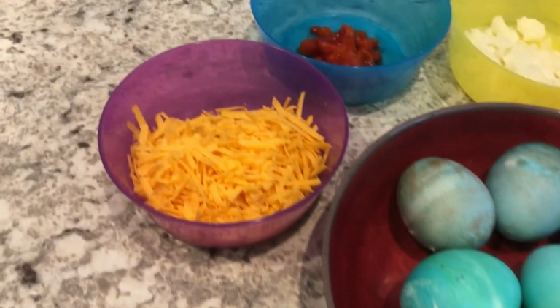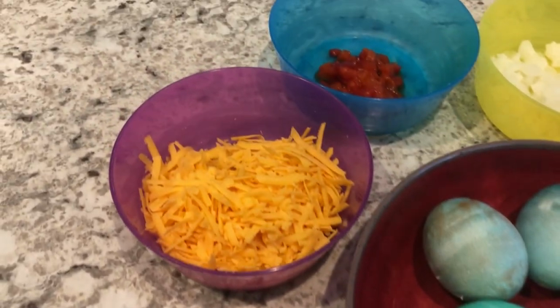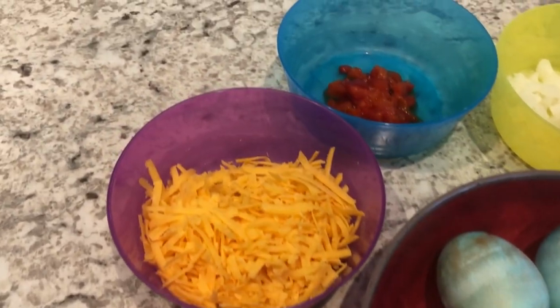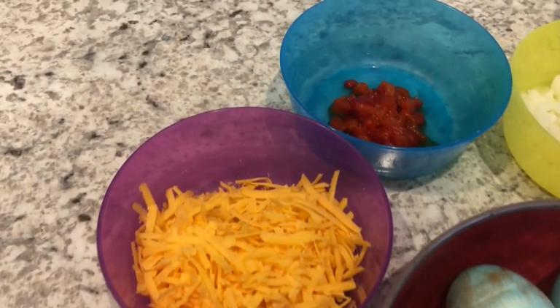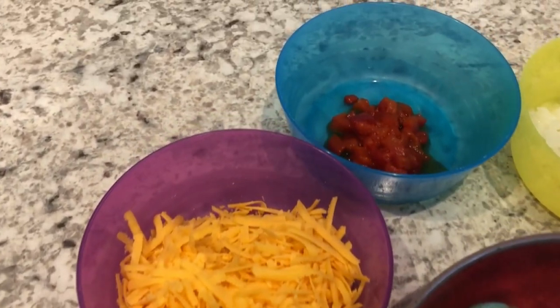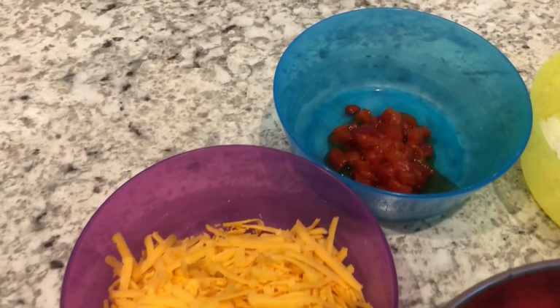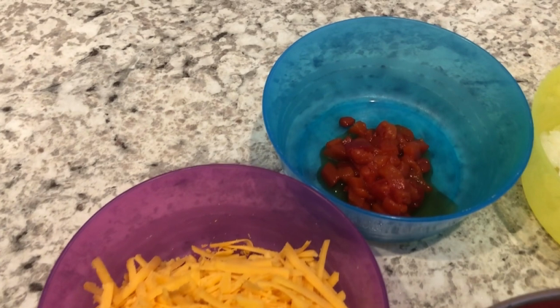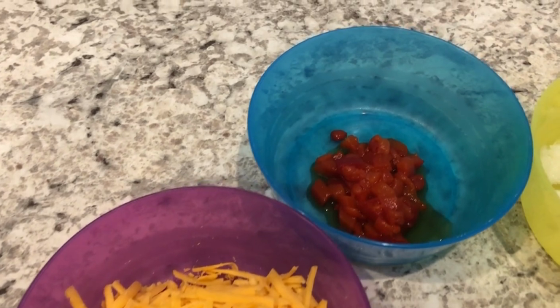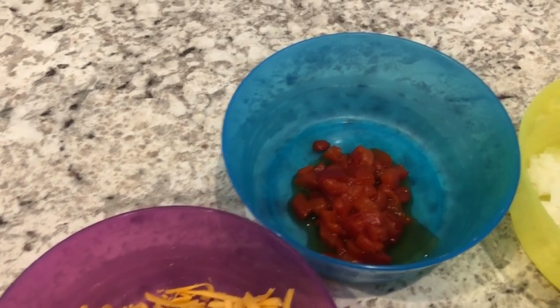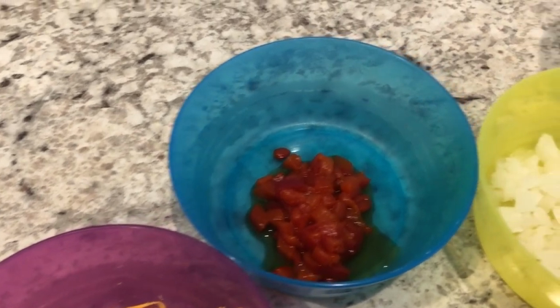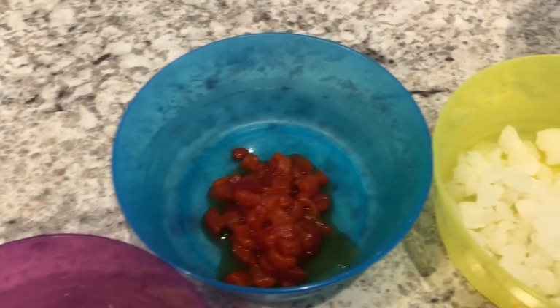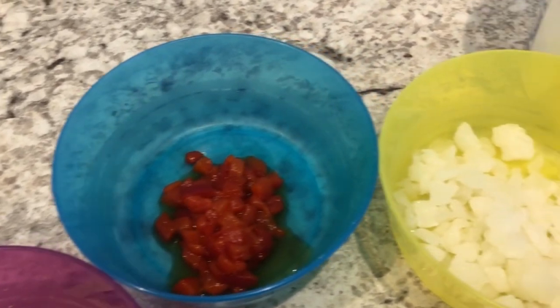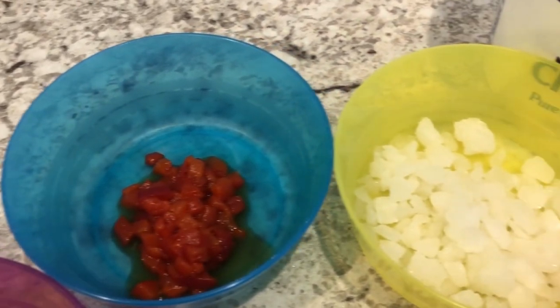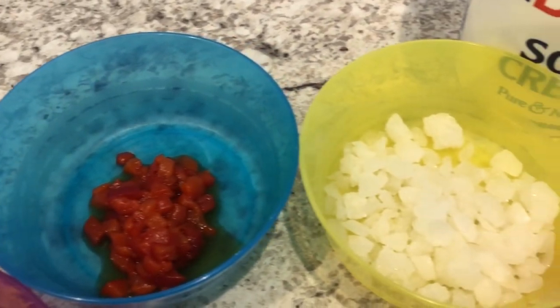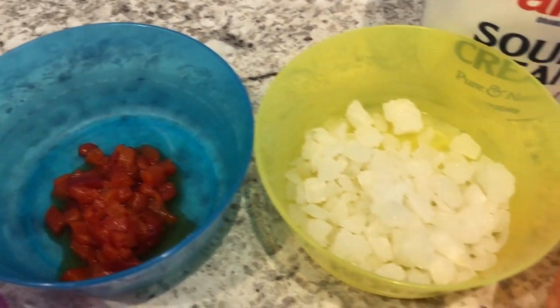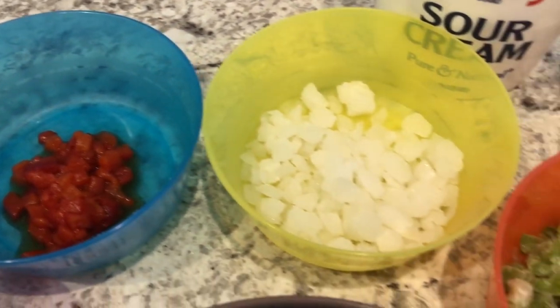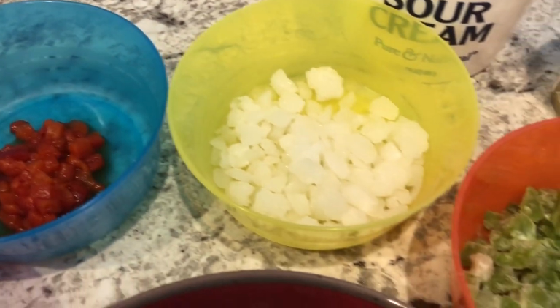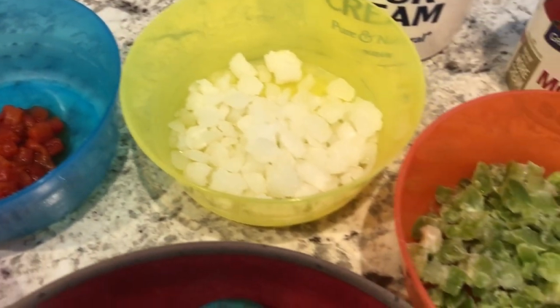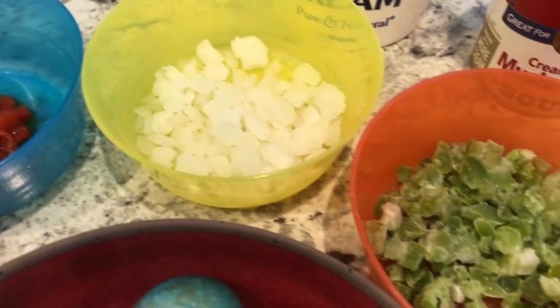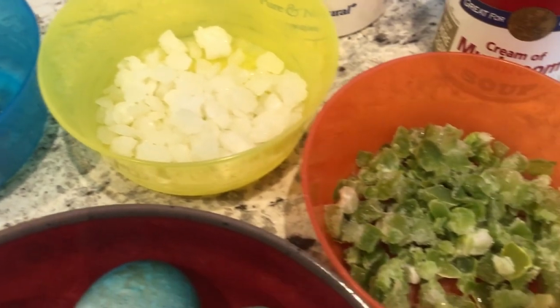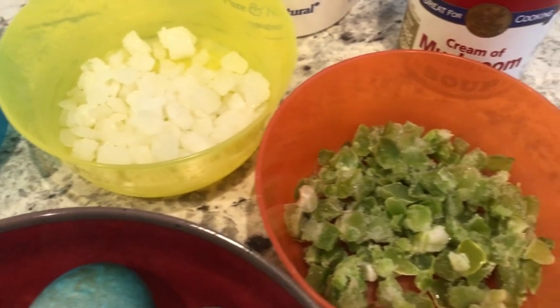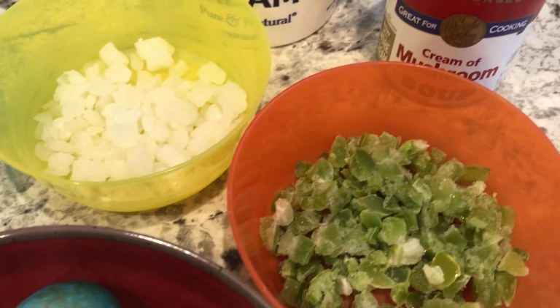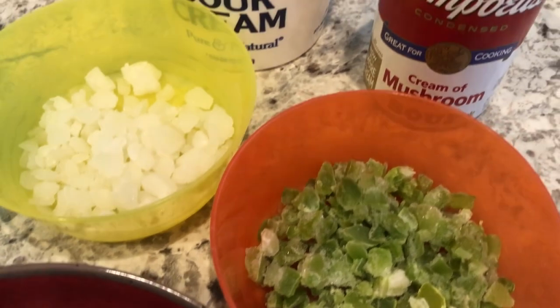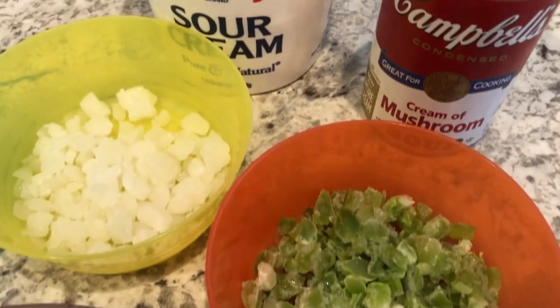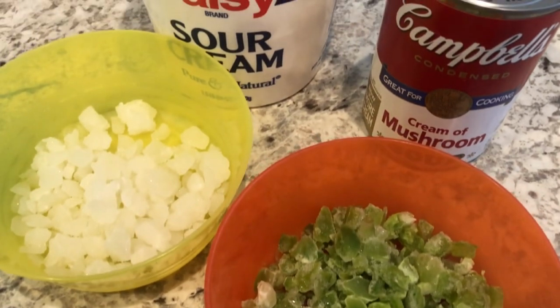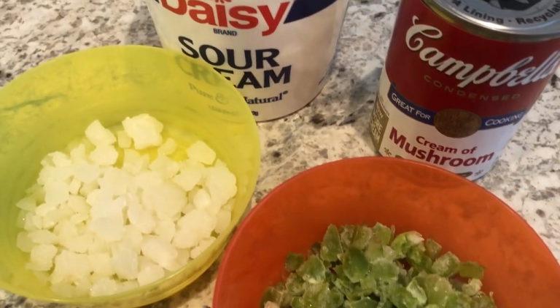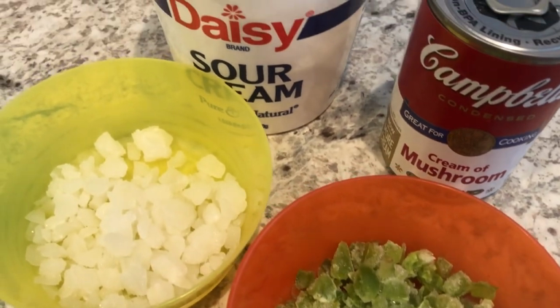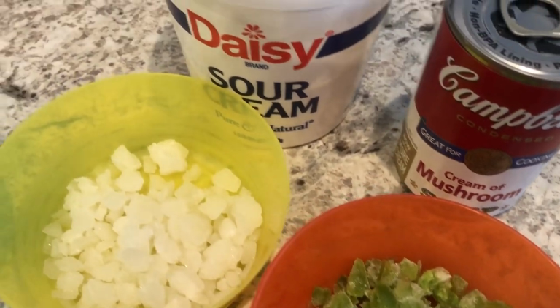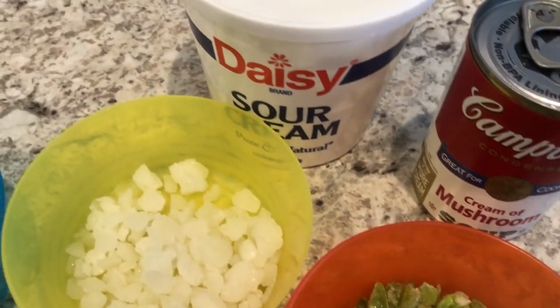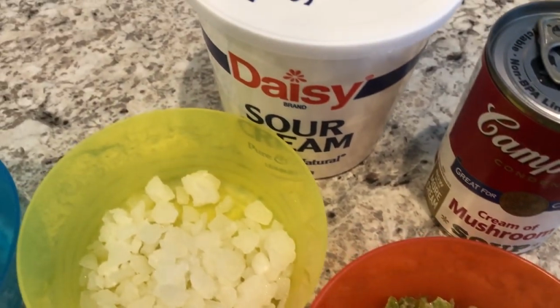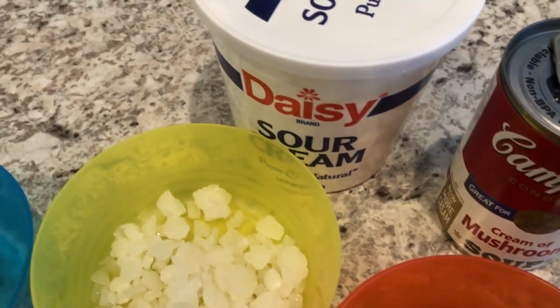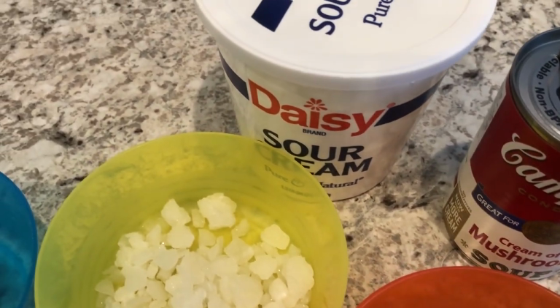You are going to need some hard-boiled eggs, some cheddar cheese, some pimentos, onions, green bell pepper, cream of mushroom soup, and sour cream.